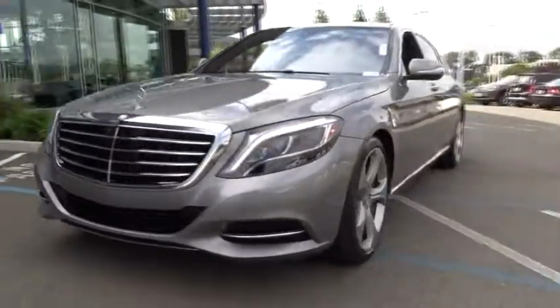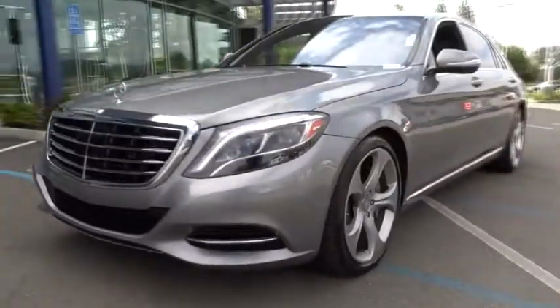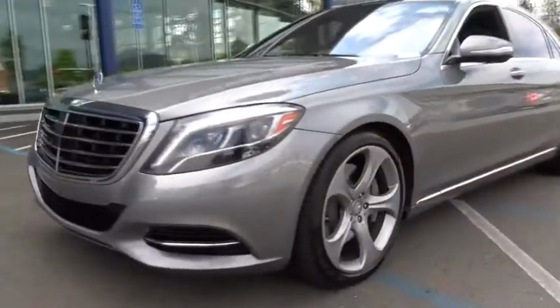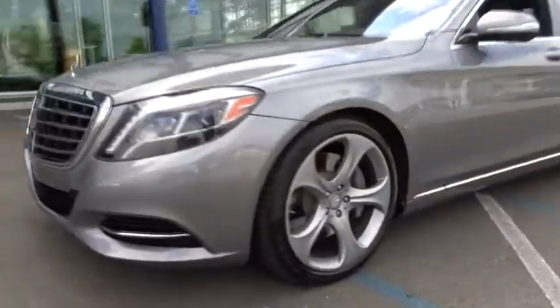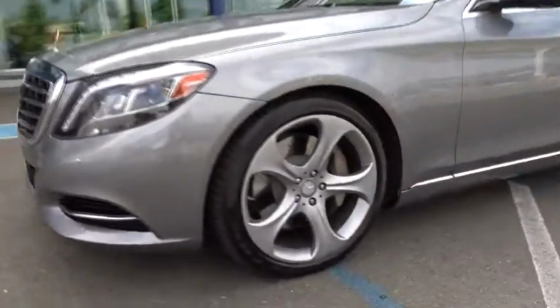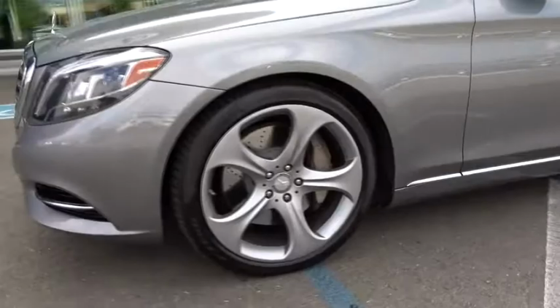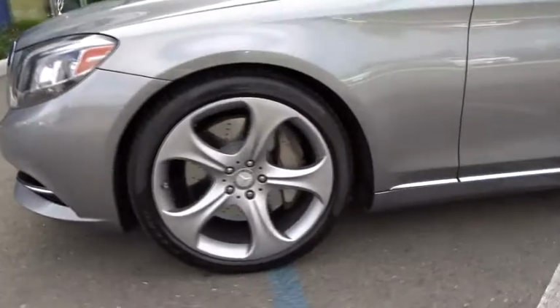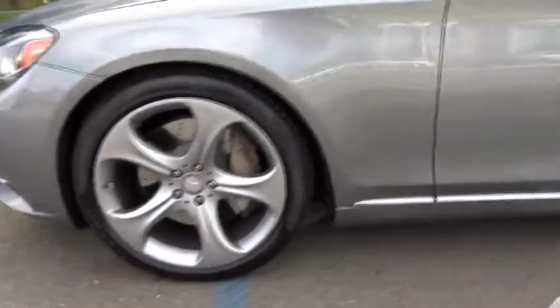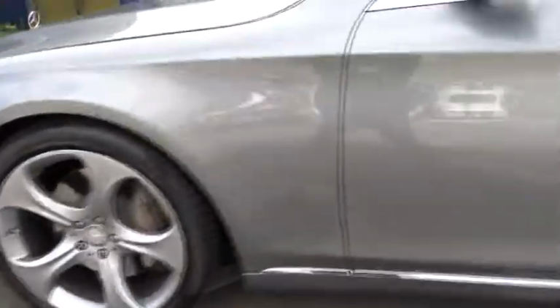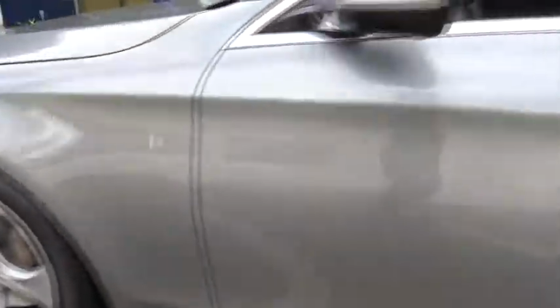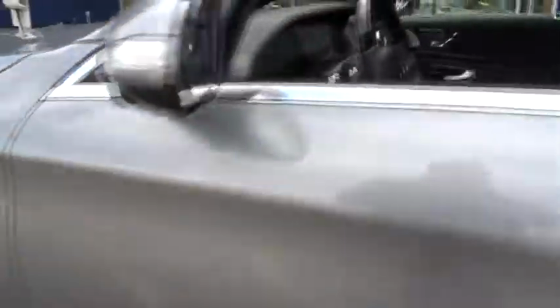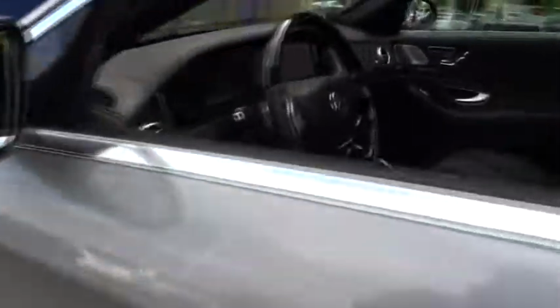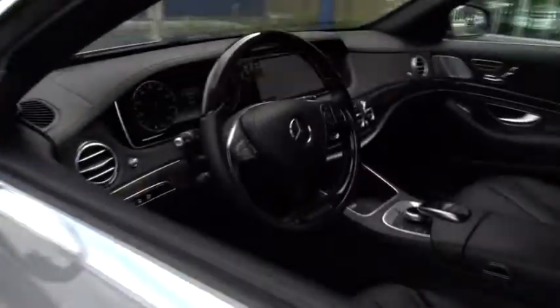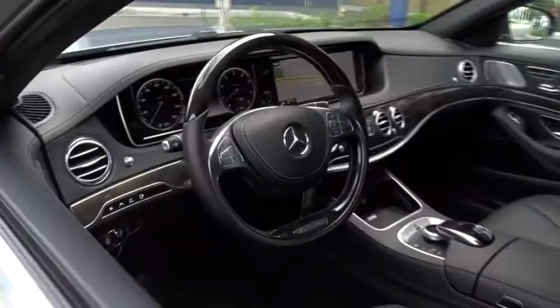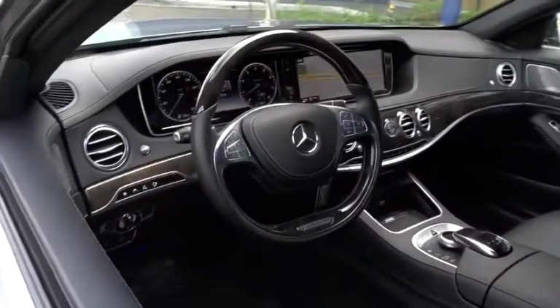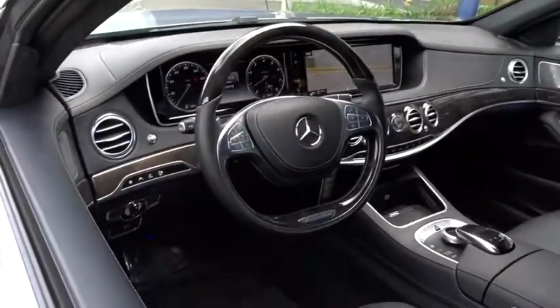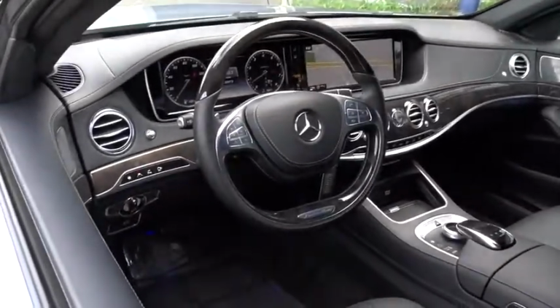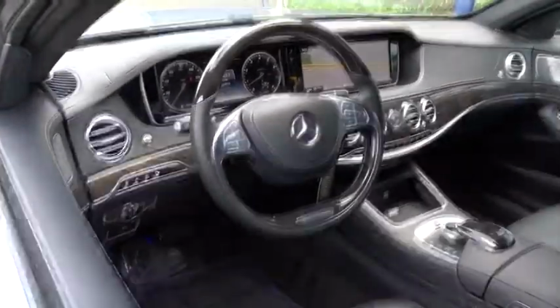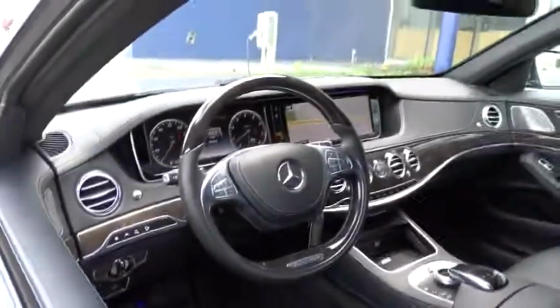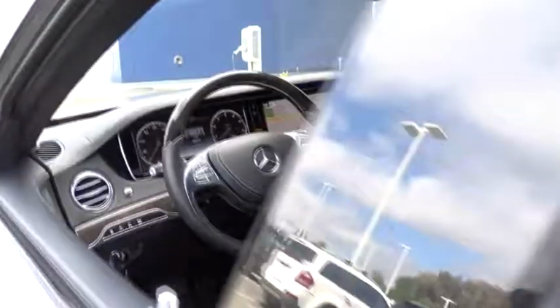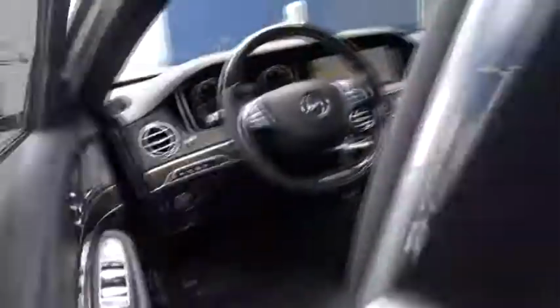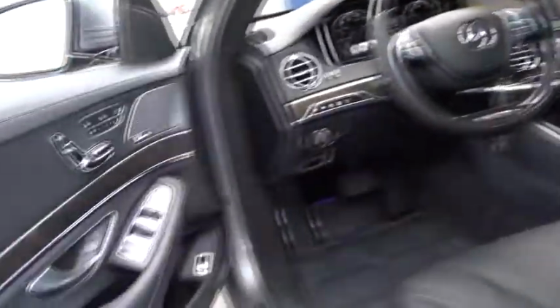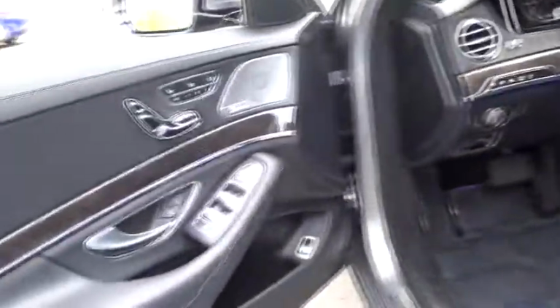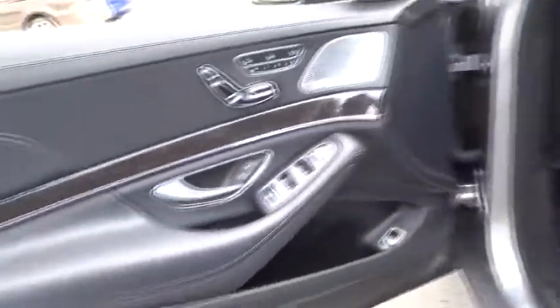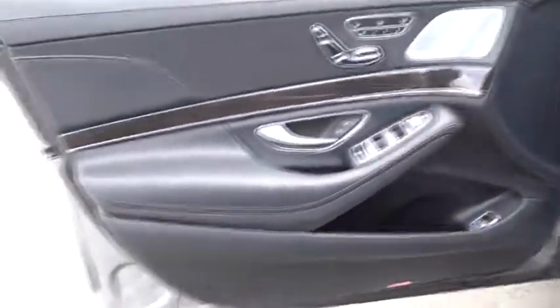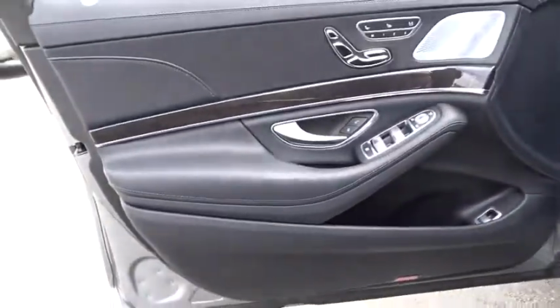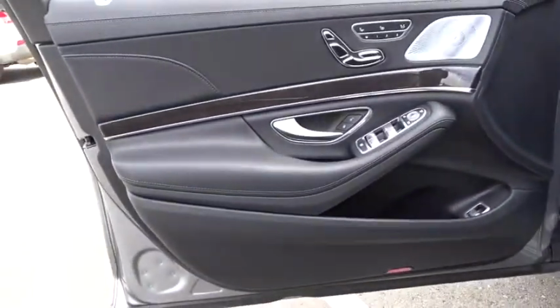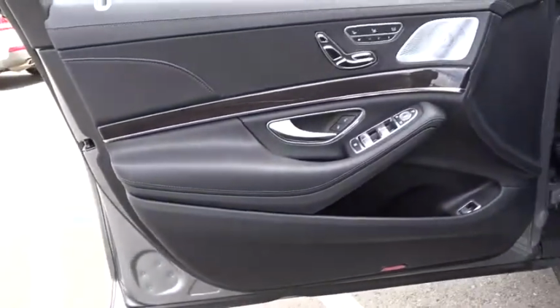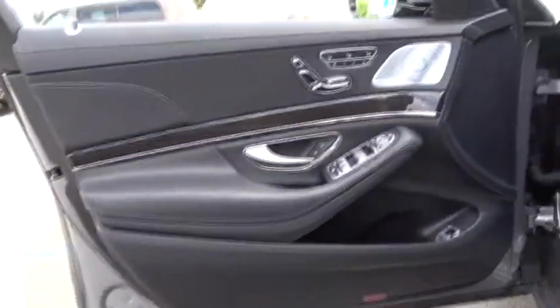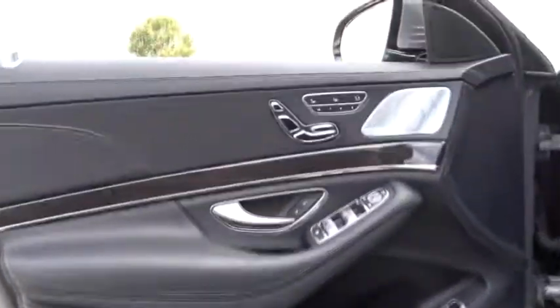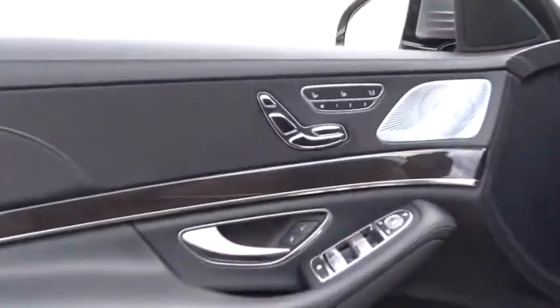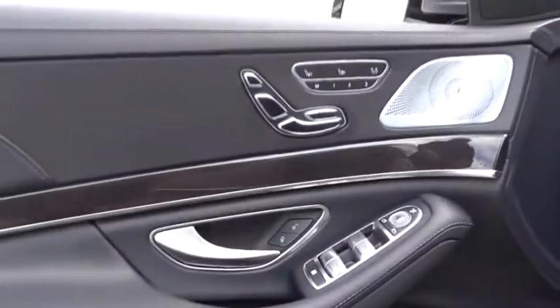Stability control, leather wrapped steering wheel, Bluetooth, power steering, adjustable steering wheel, aluminum wheels, hard disk drive media storage, auto dimming rear view mirror, cruise control, floor mats.